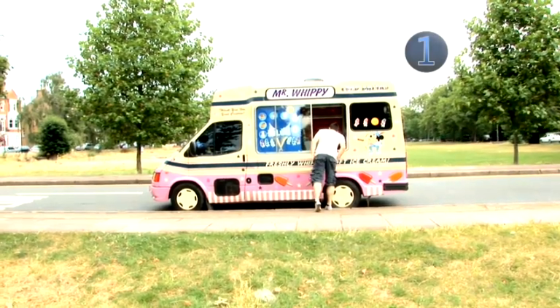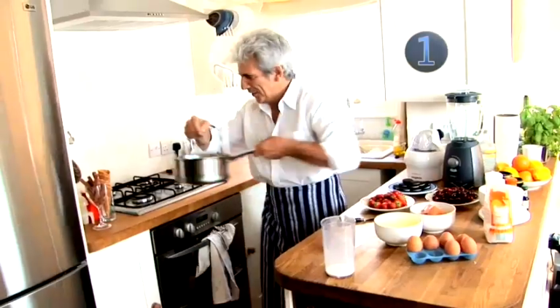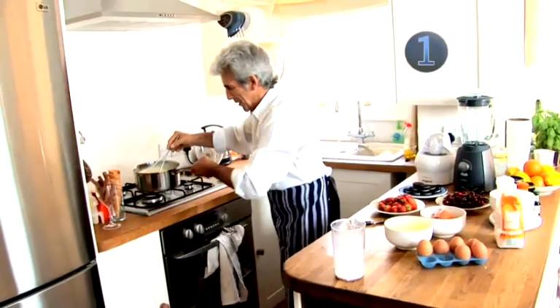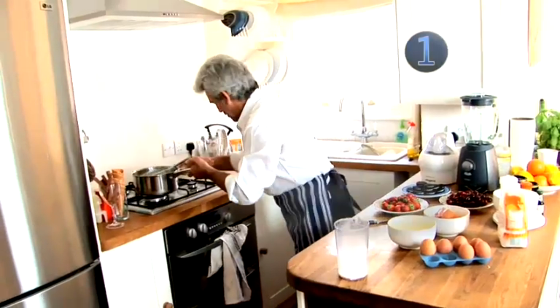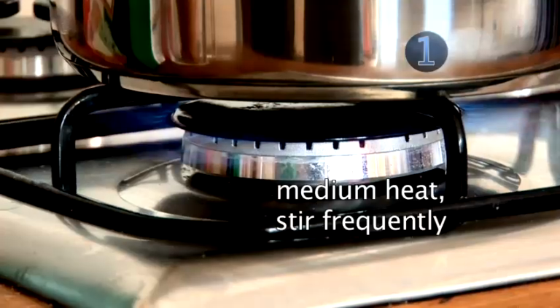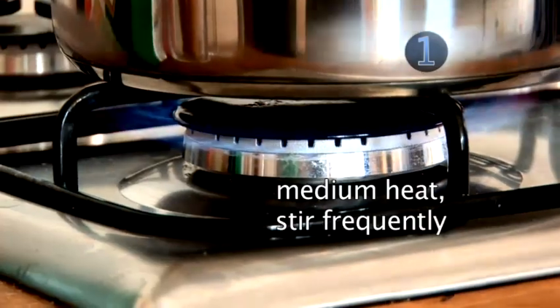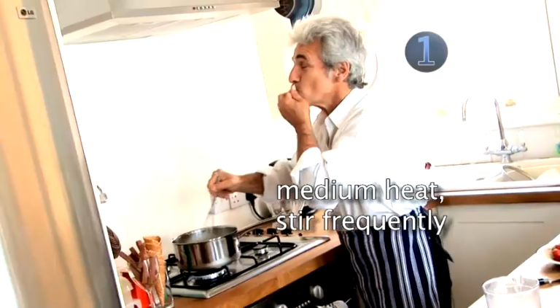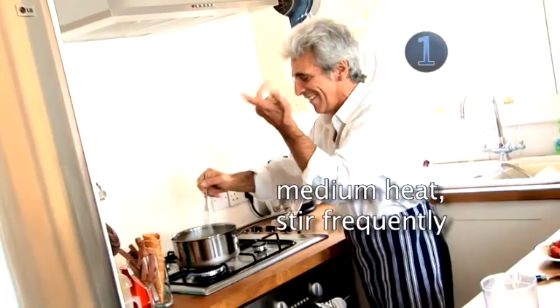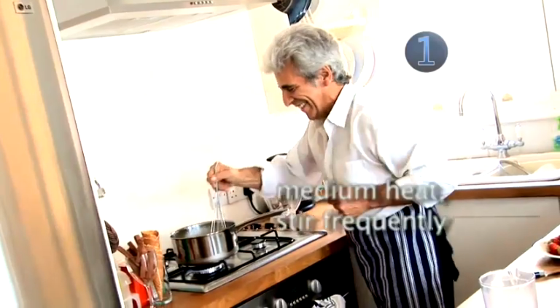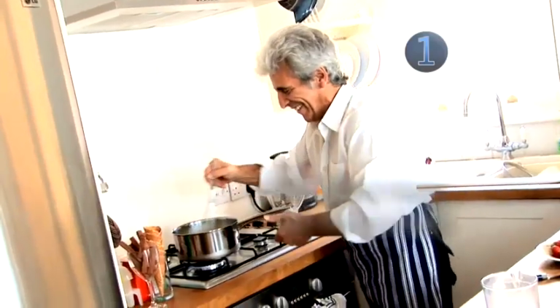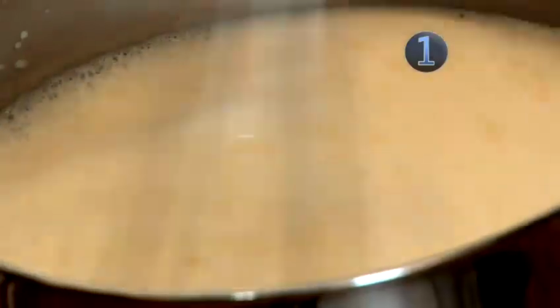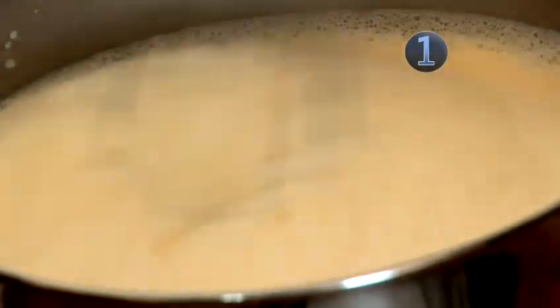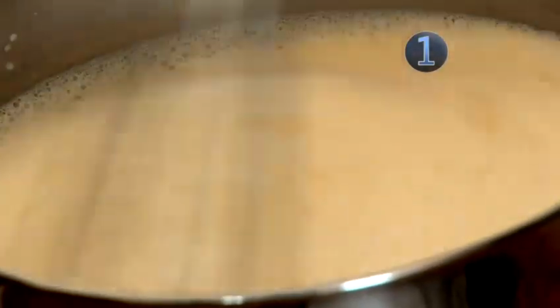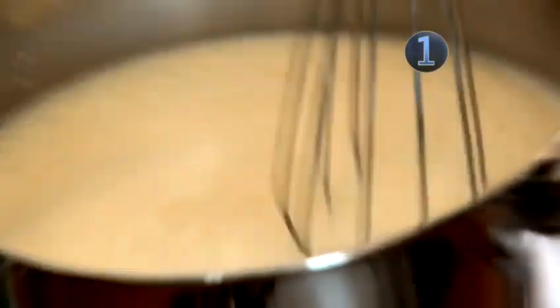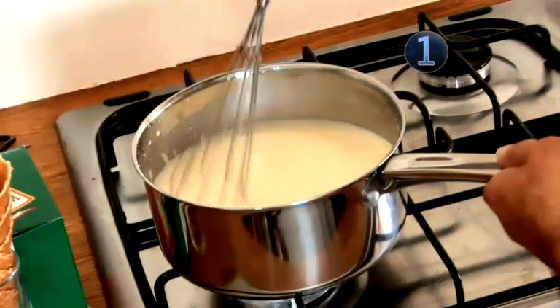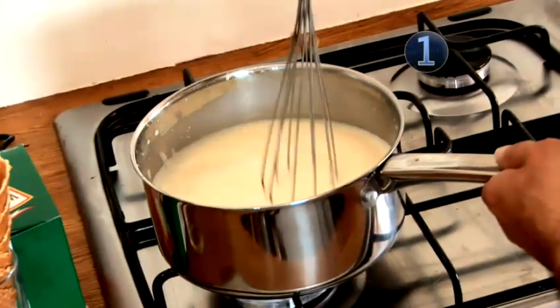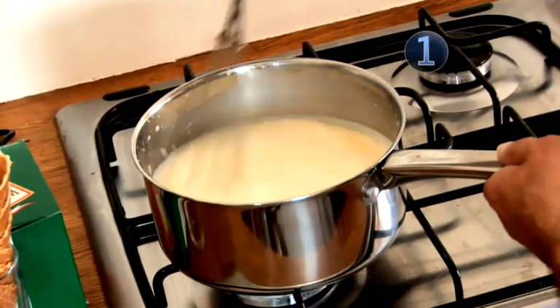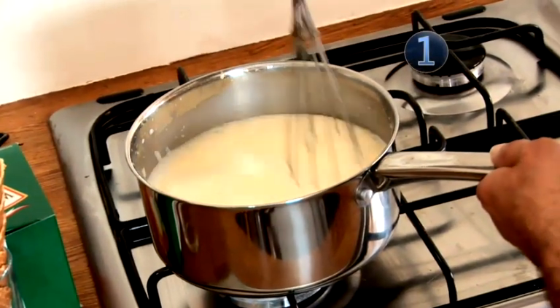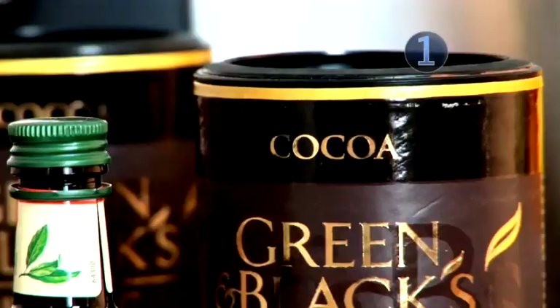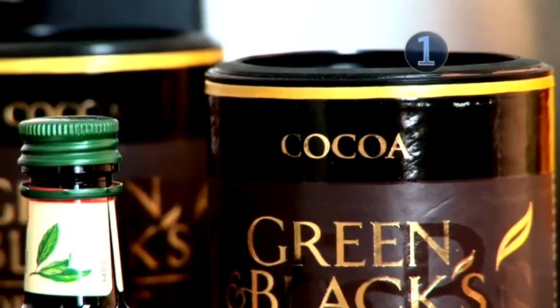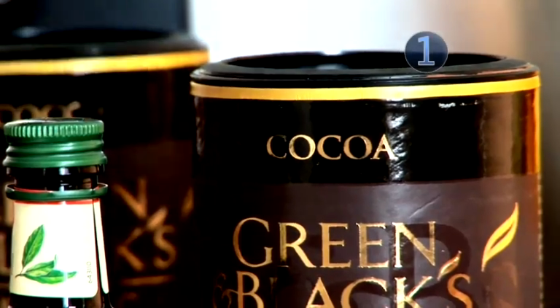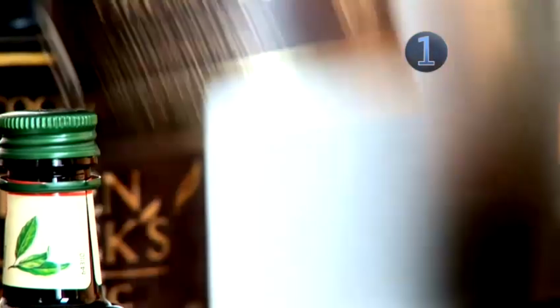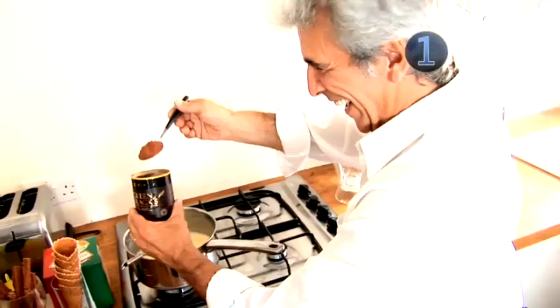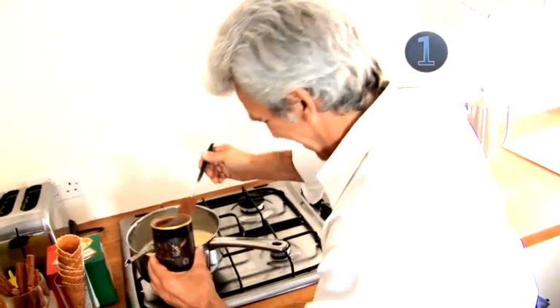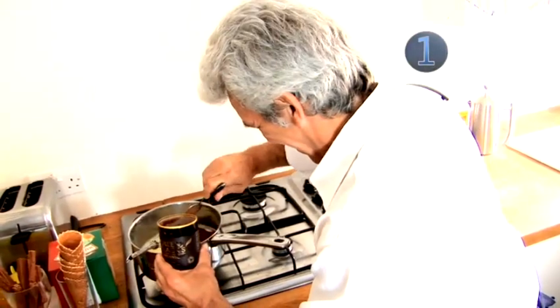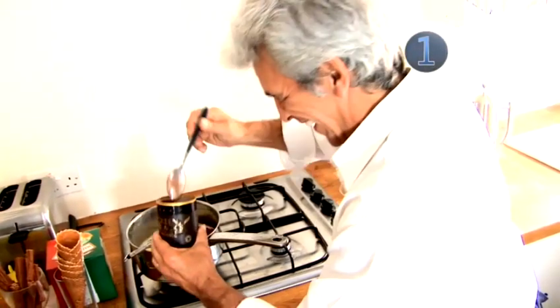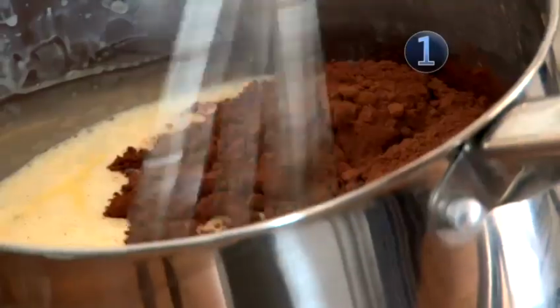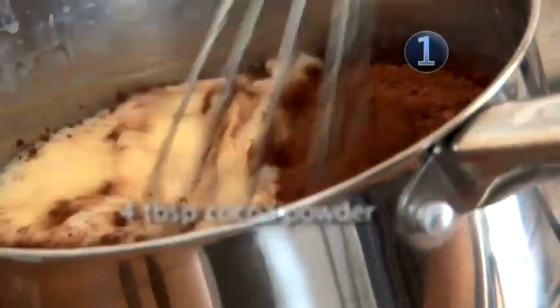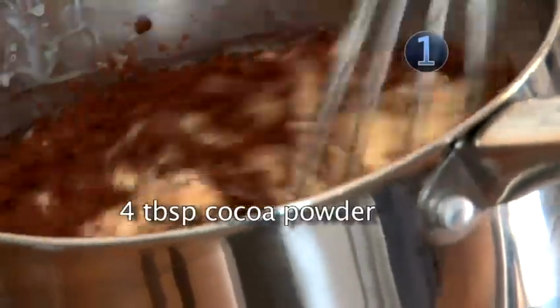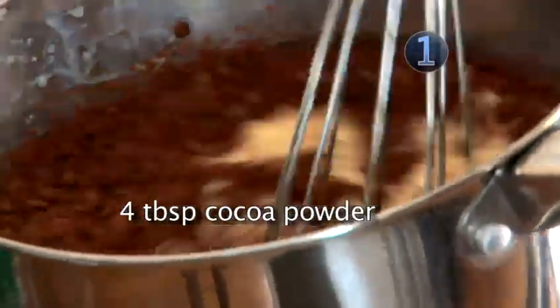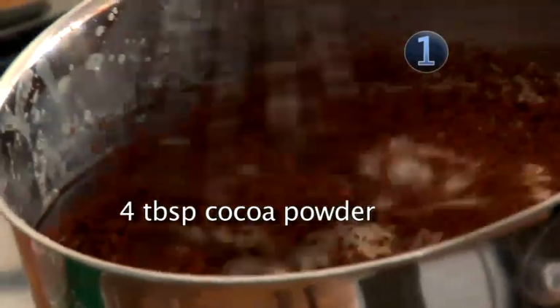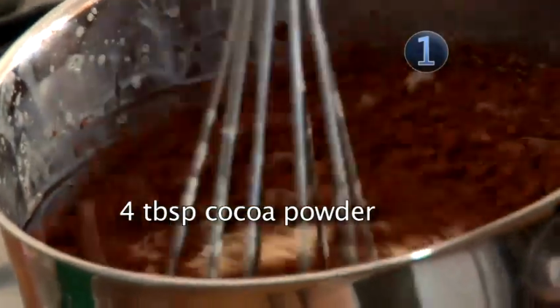Then heat this on a medium heat, stirring frequently until all the sugar is dissolved and the mixture is almost at the boil. When almost boiling, take some cocoa powder and stir in four tablespoons thoroughly.